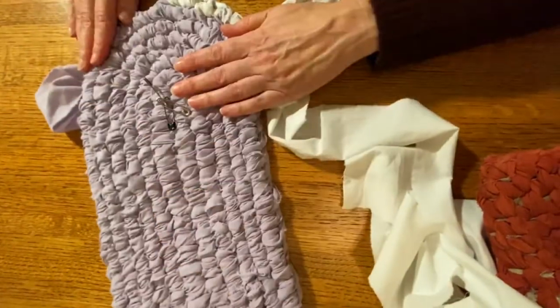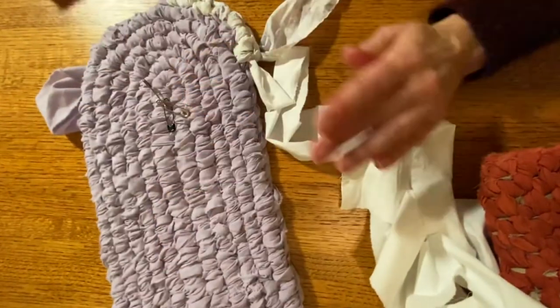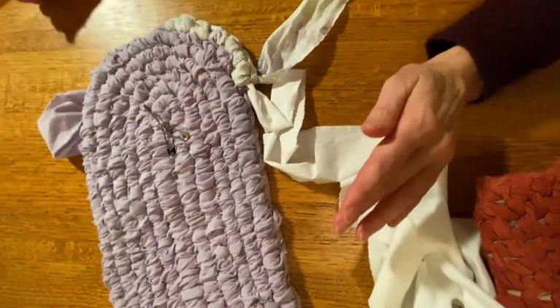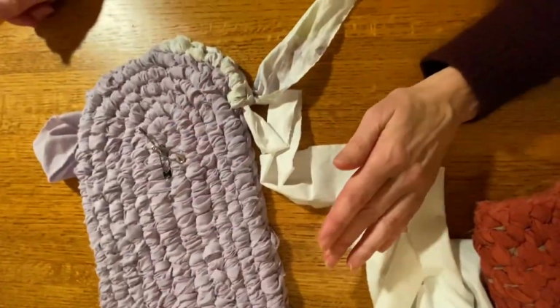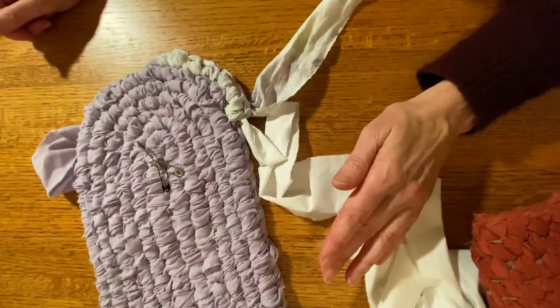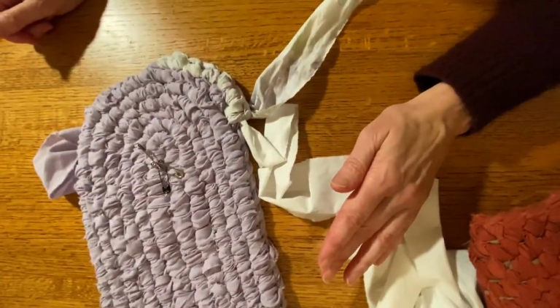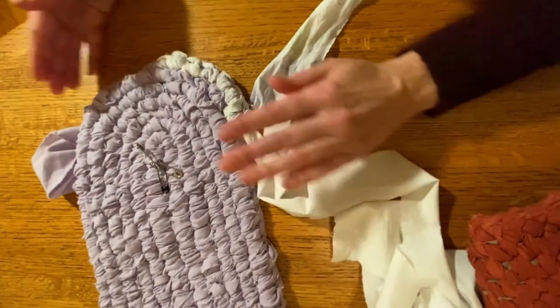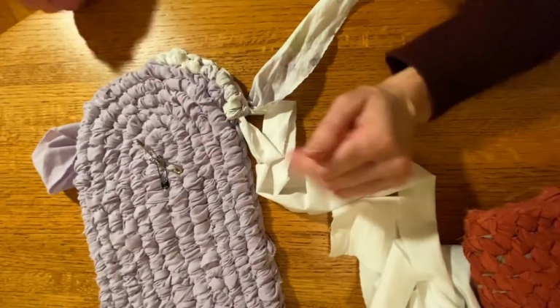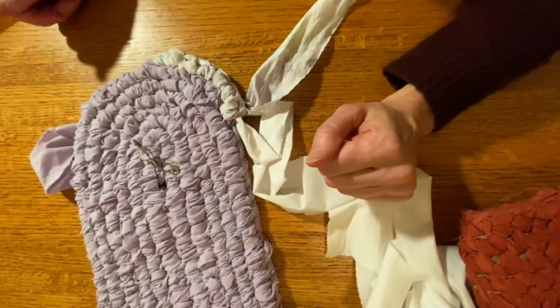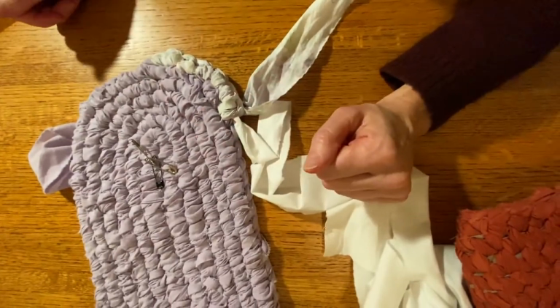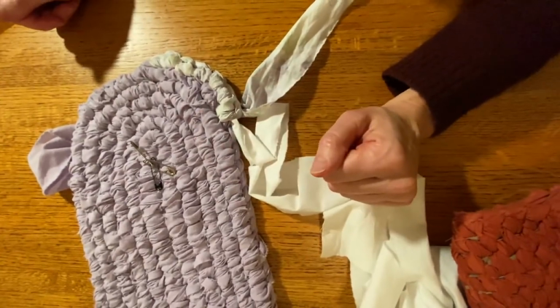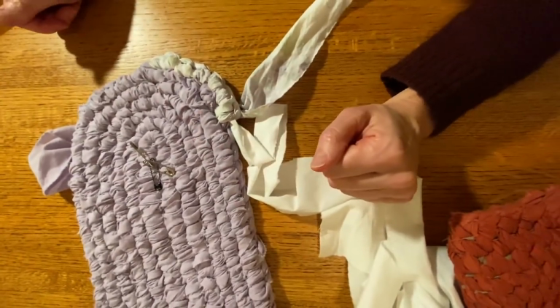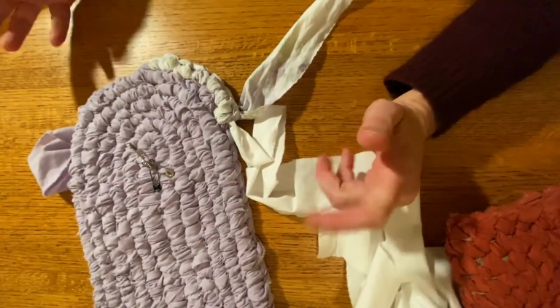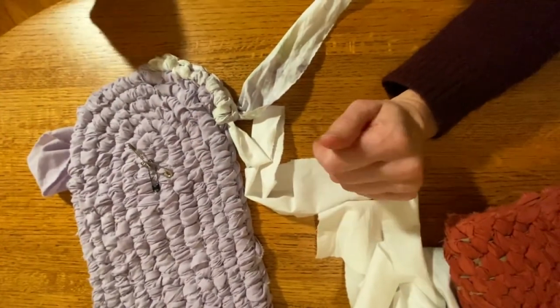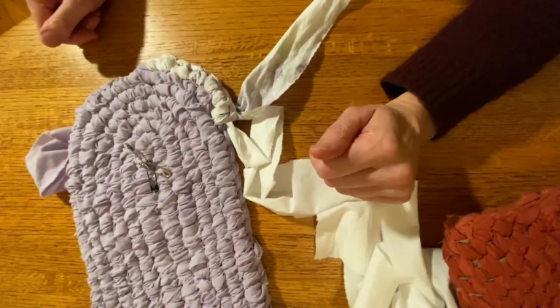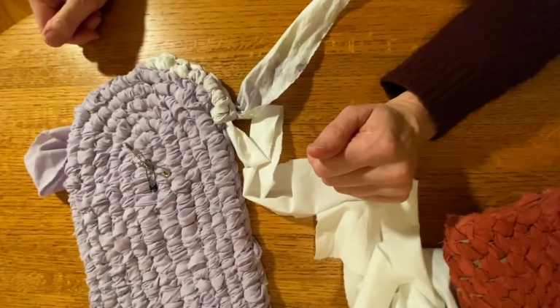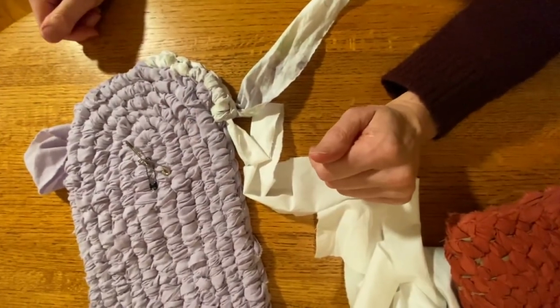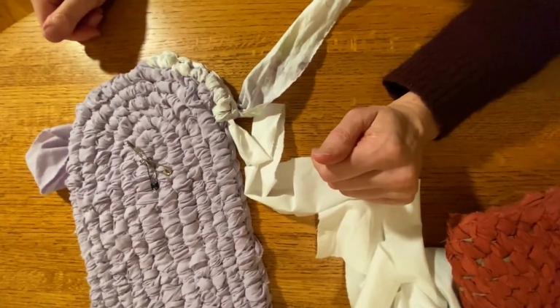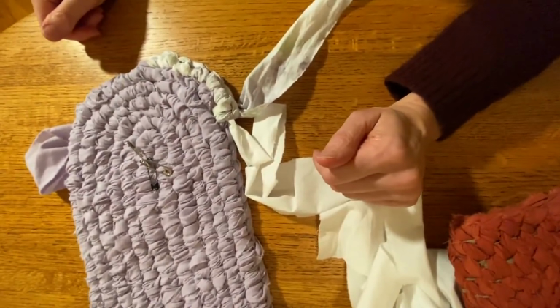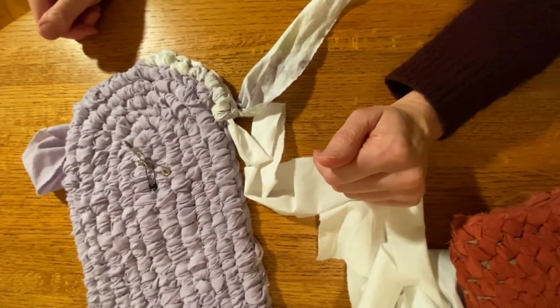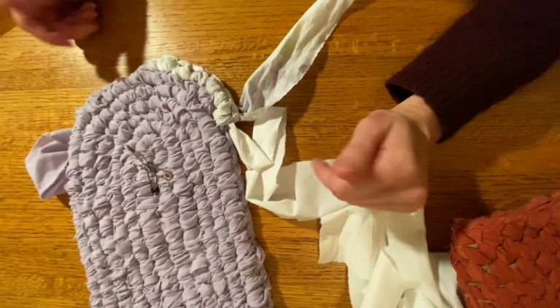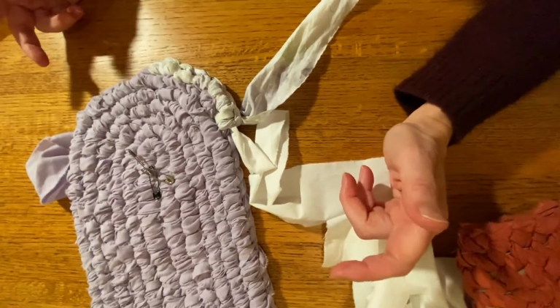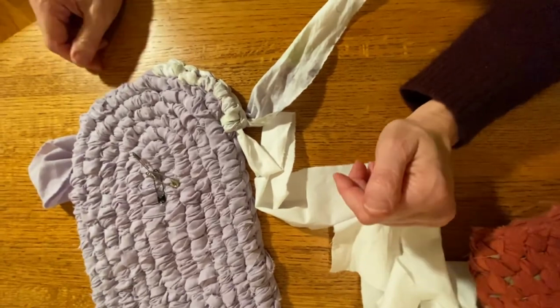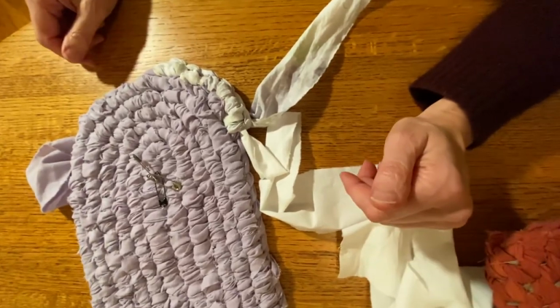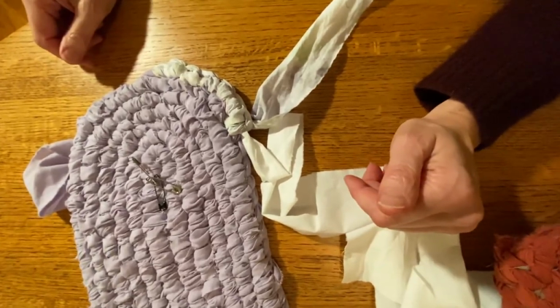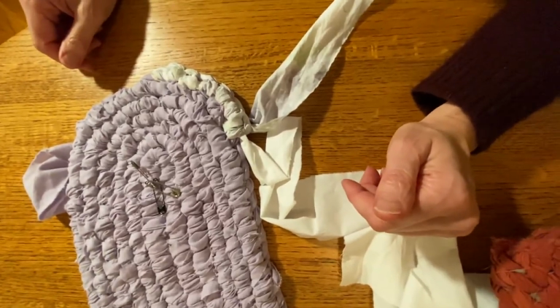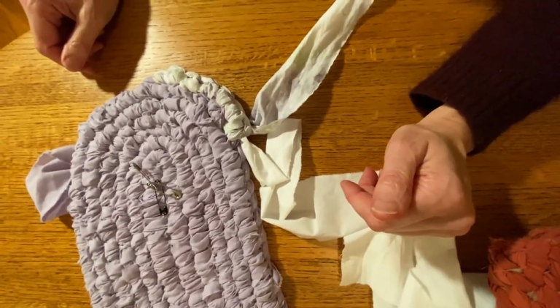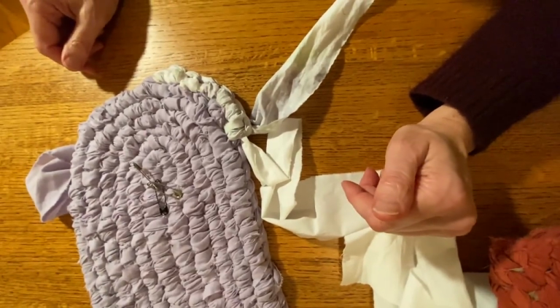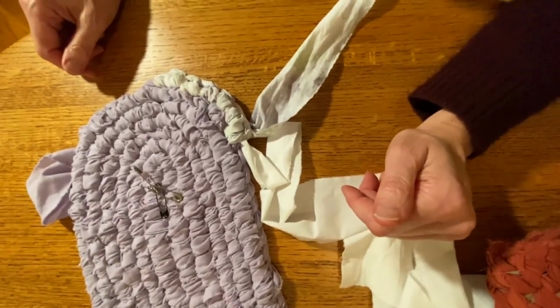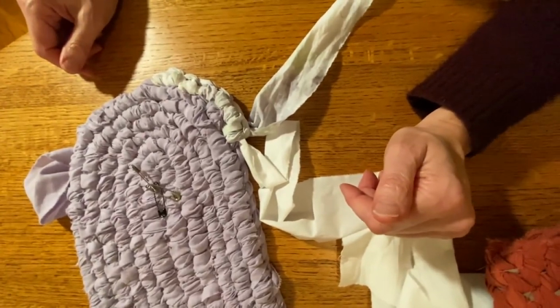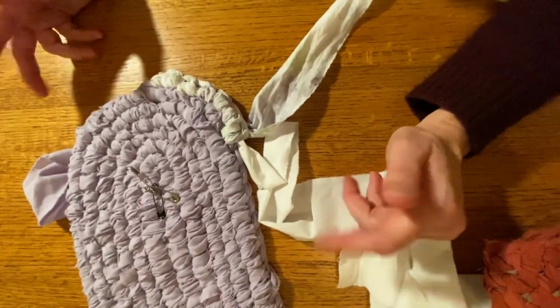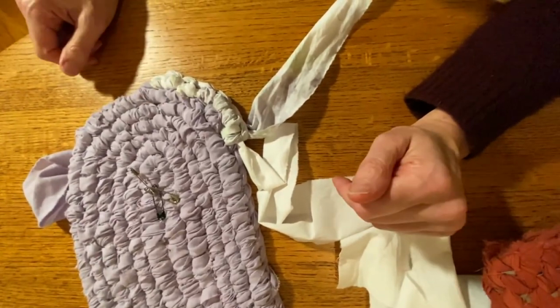I hope you found this informative. This is not a perfect technique, but then this is a rag rug, so perfection is not what we're going for. Thank you and I hope this helped you.